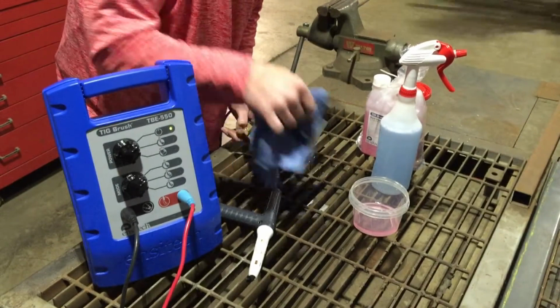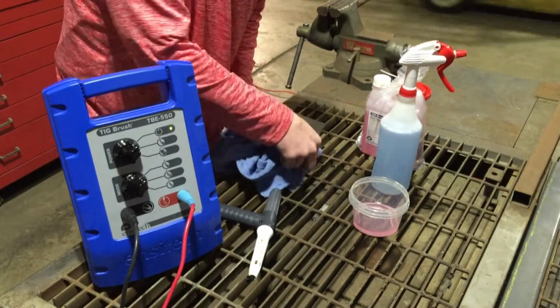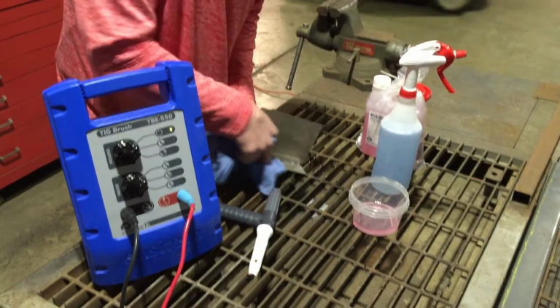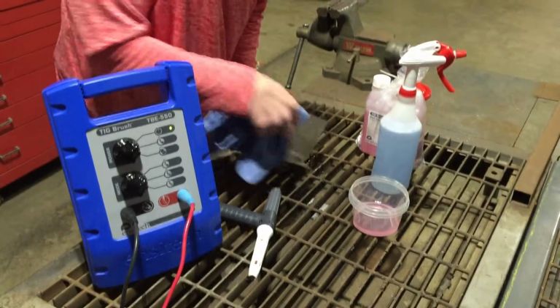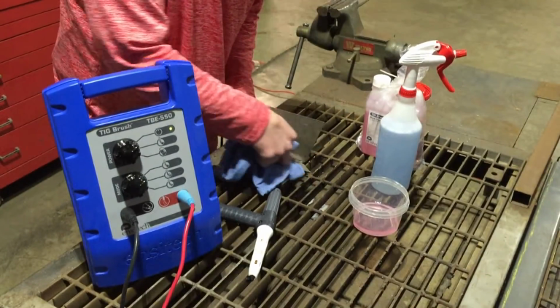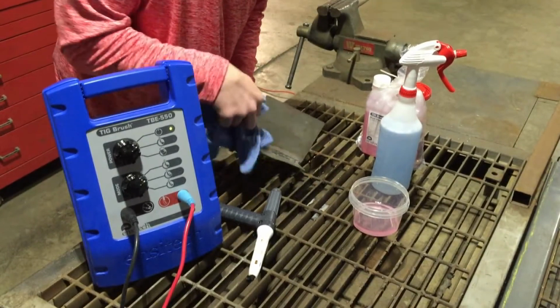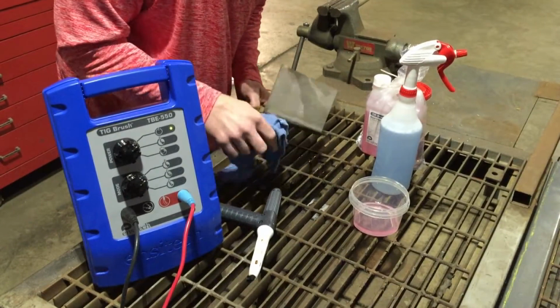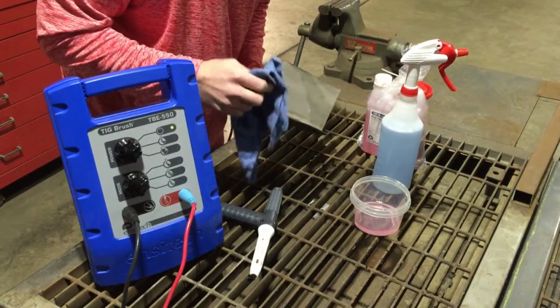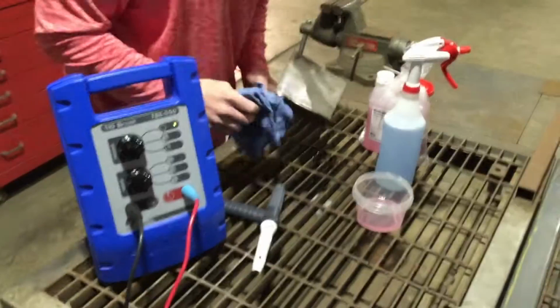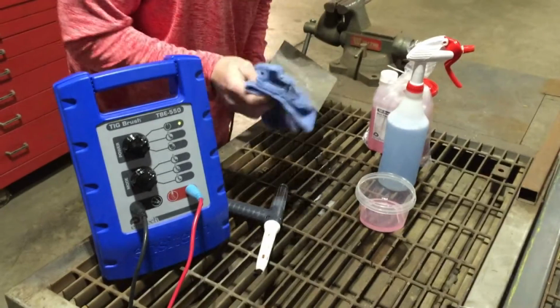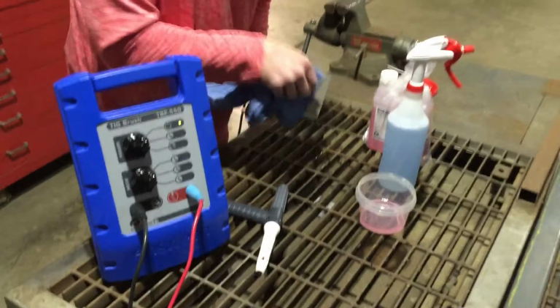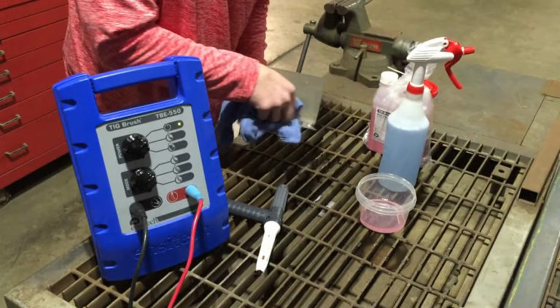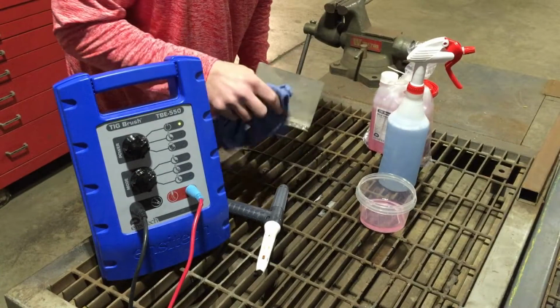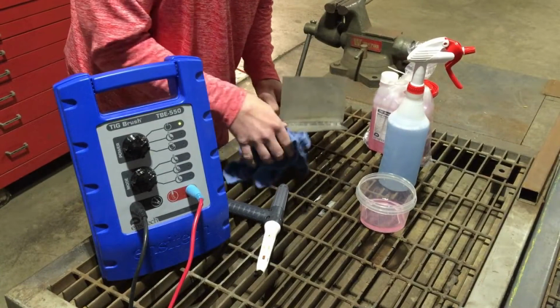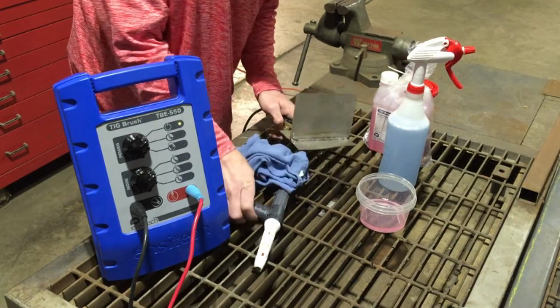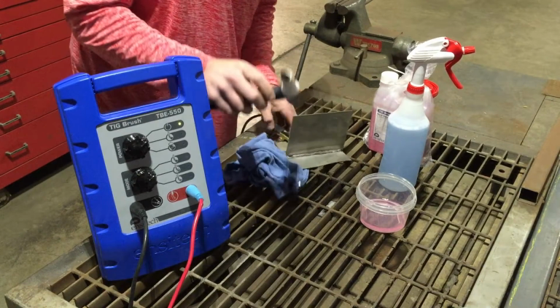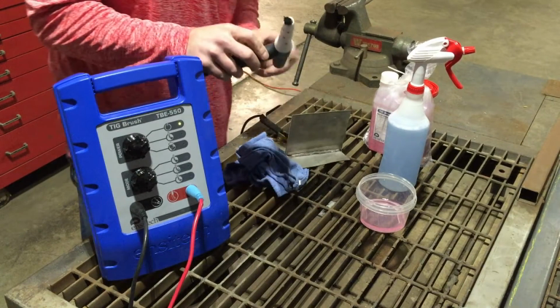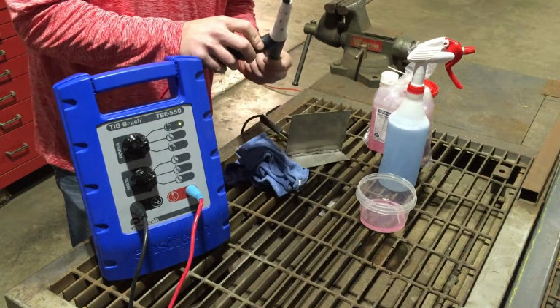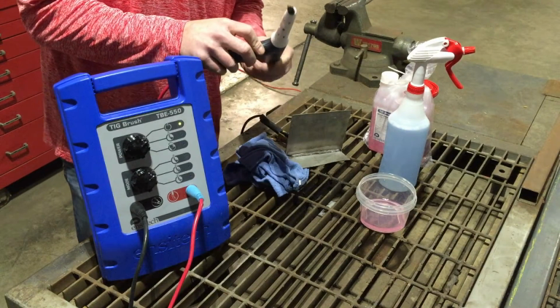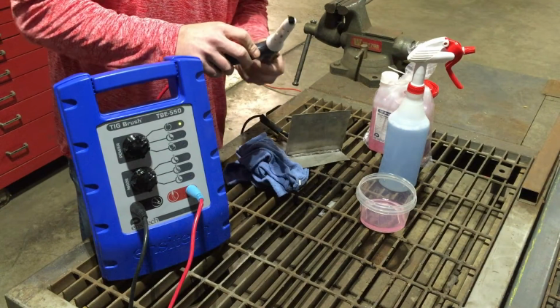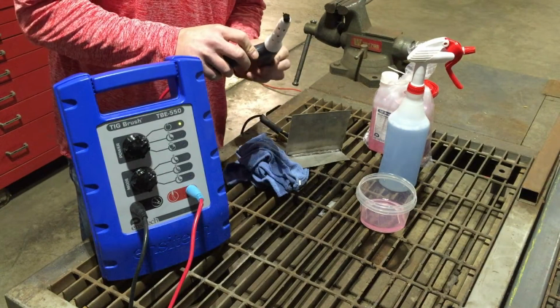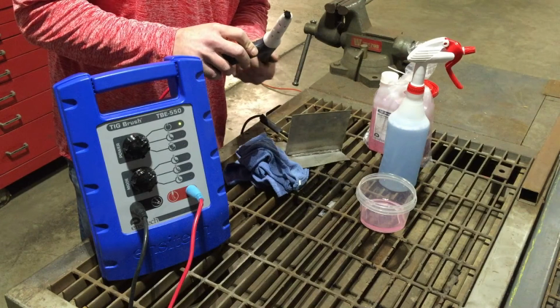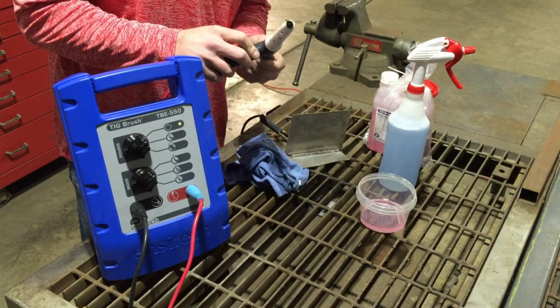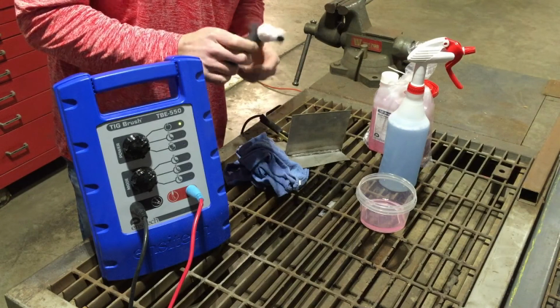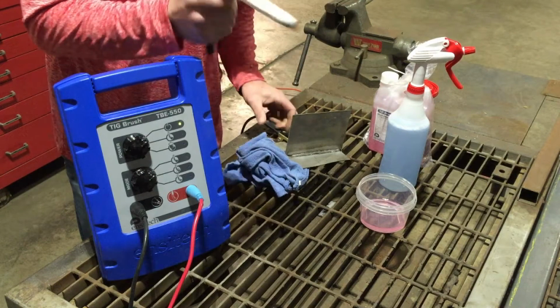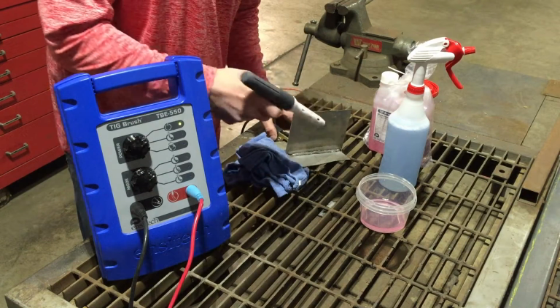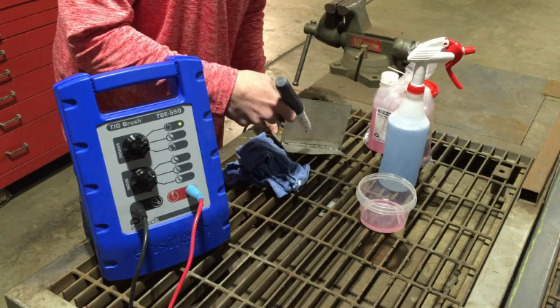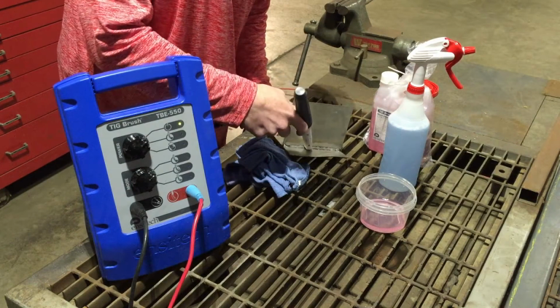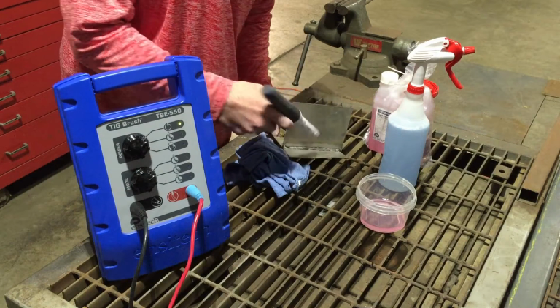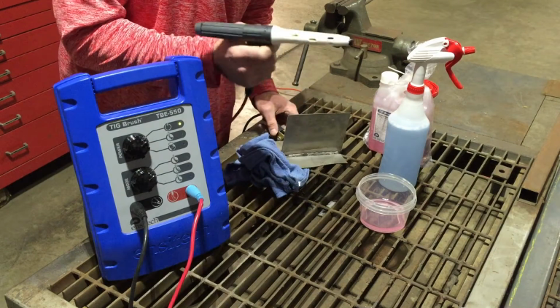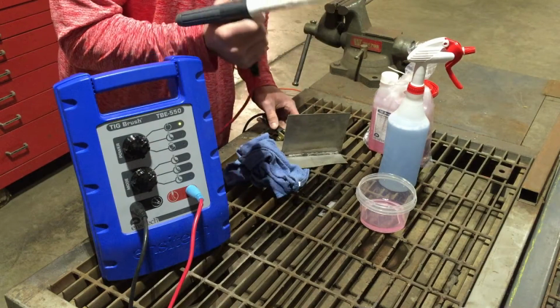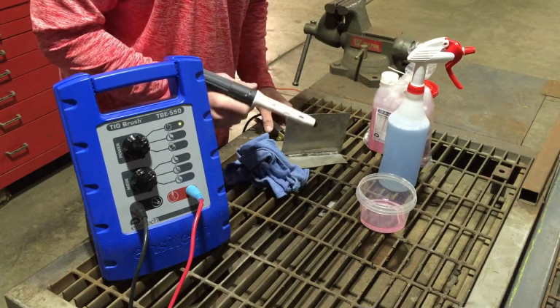Those brushes are made to last eight hours of straight contact time. It's actually beneficial with the propel torch, being able to control how much is sticking out, so you don't have an operator trying to jam it into the piece when that's not really necessary.